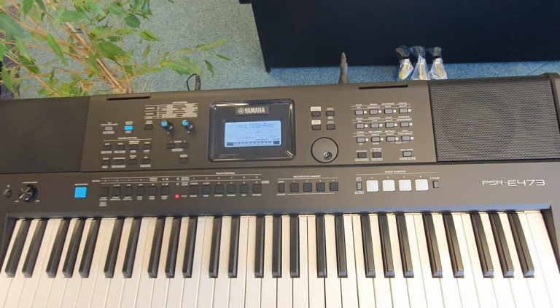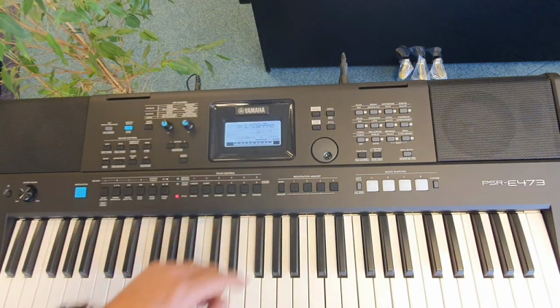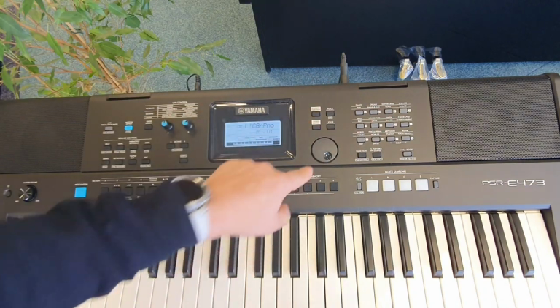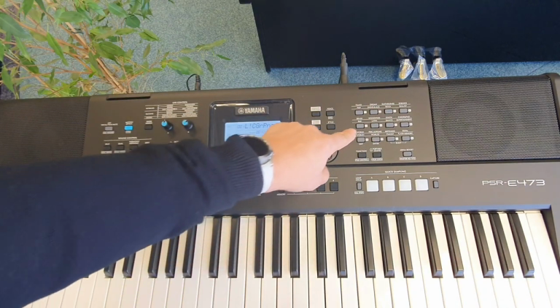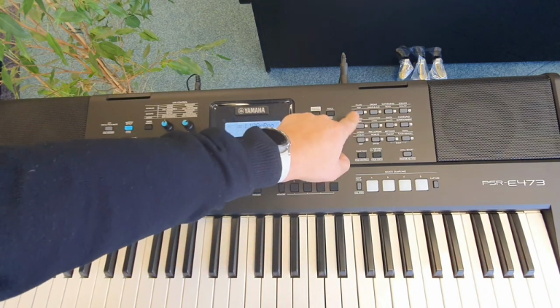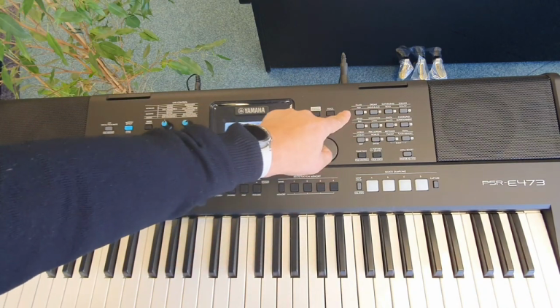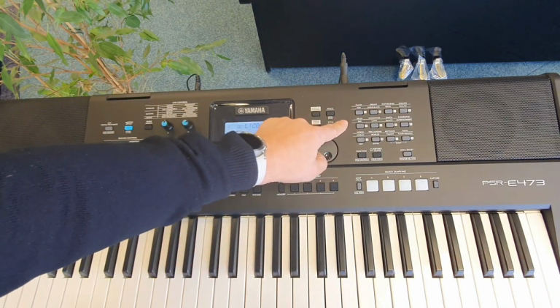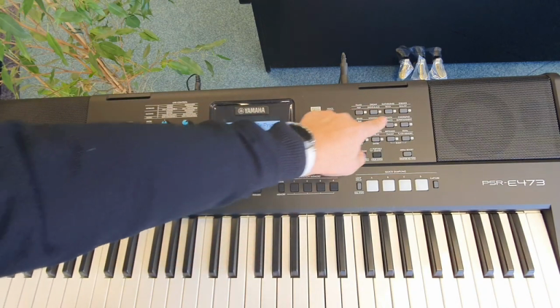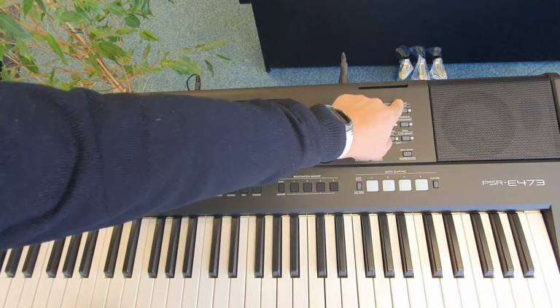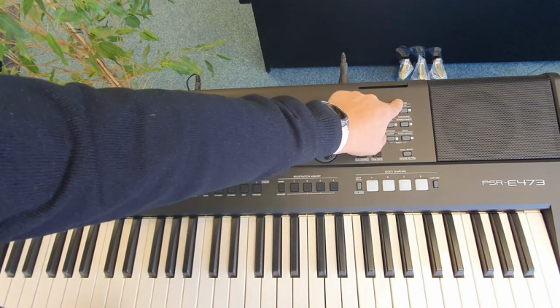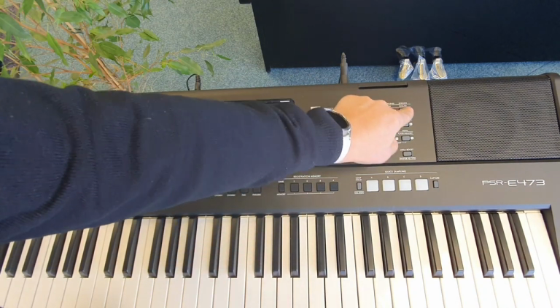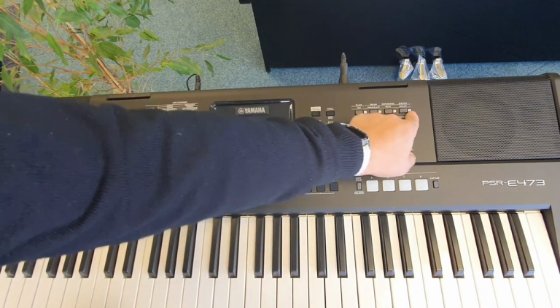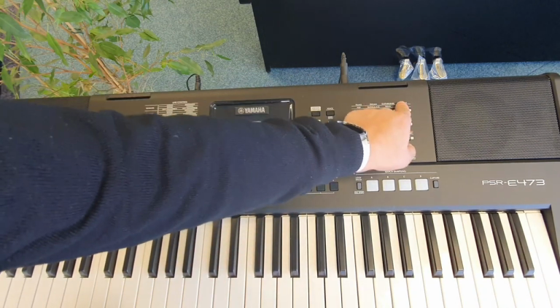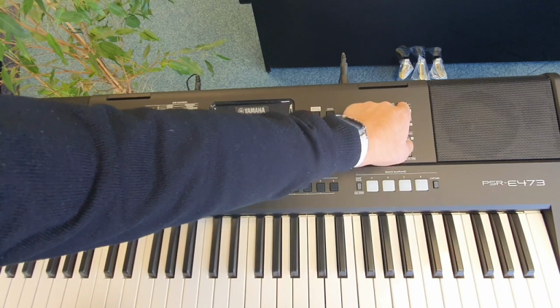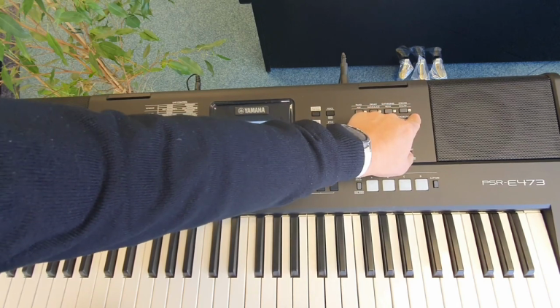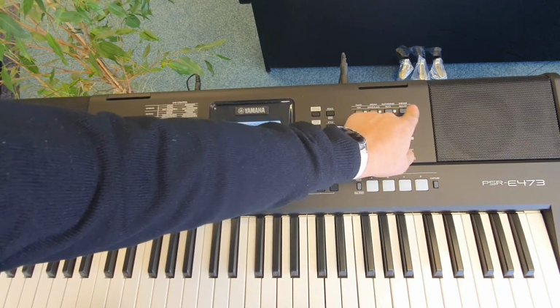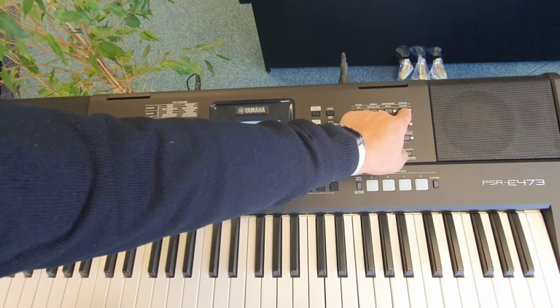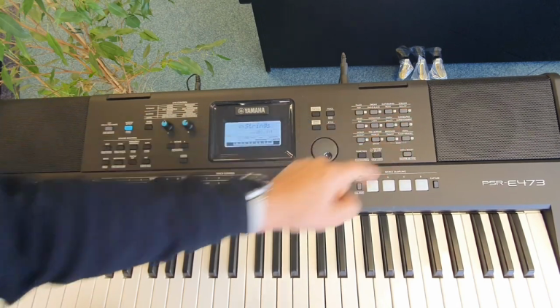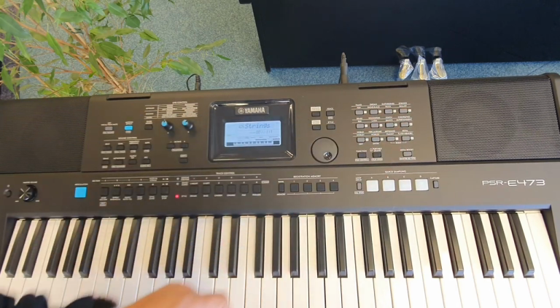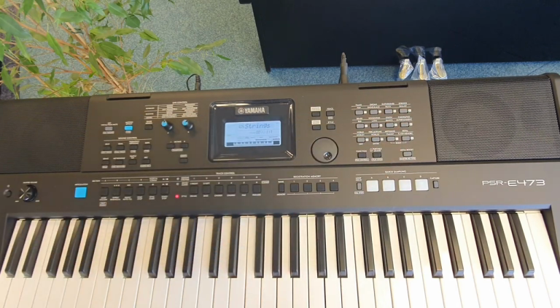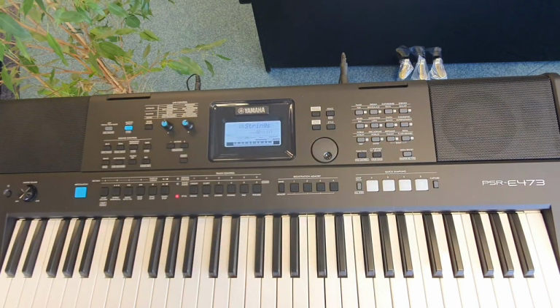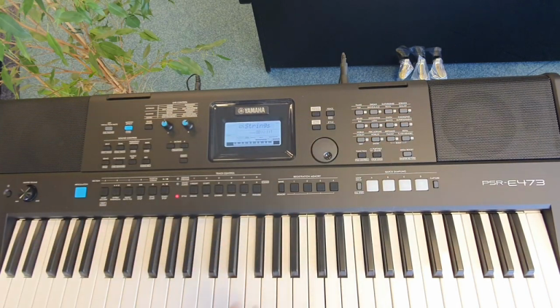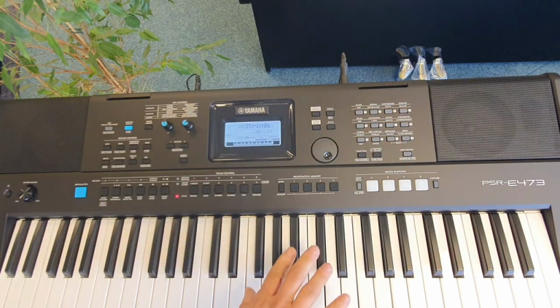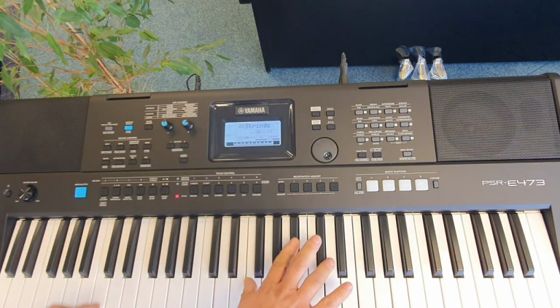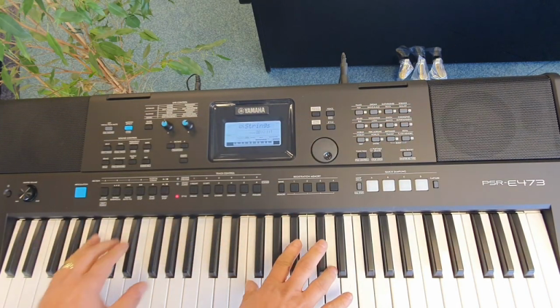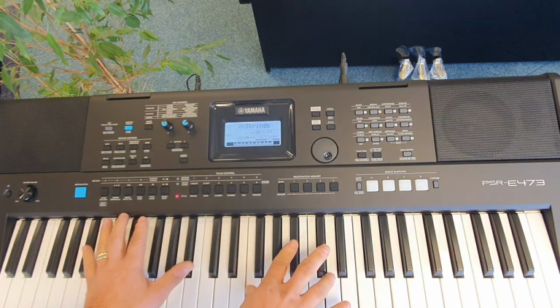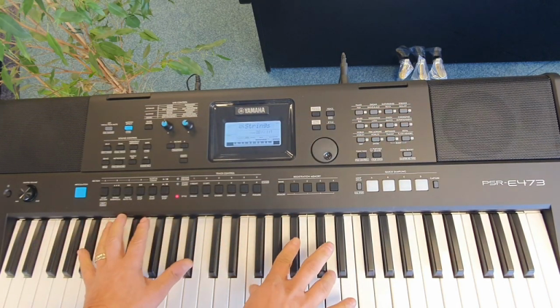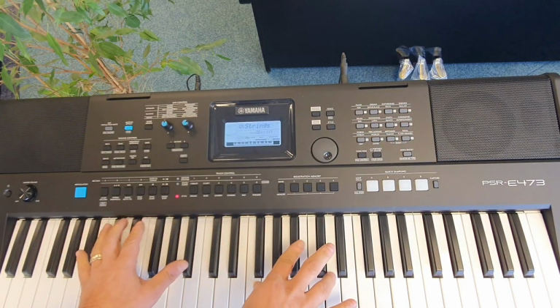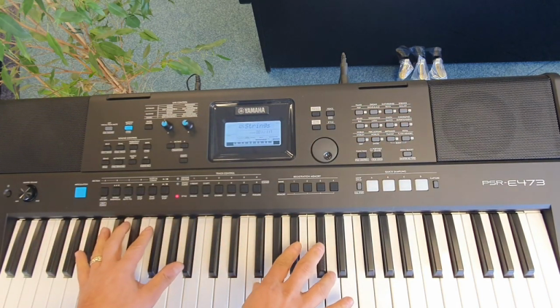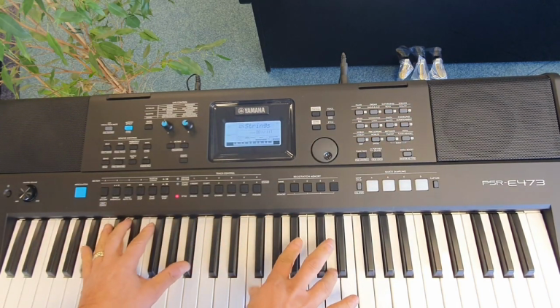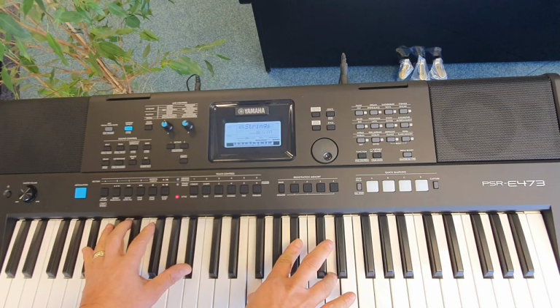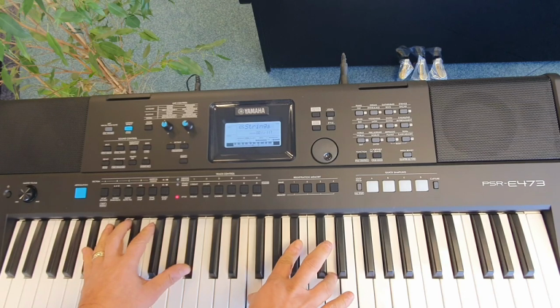To select a sound in a different category, press the accompanying category select button. I'll select strings and then you can play the instrument directly like this.